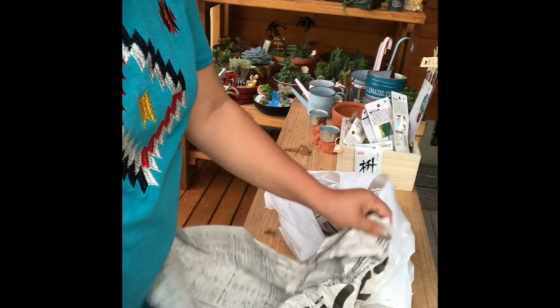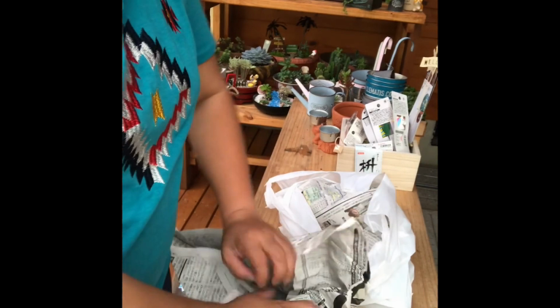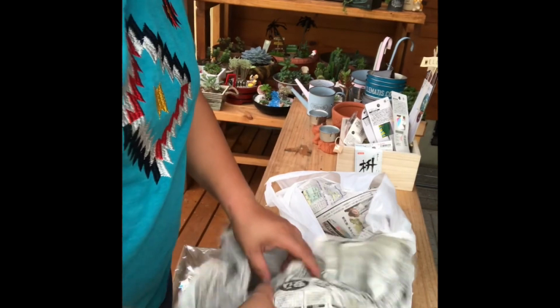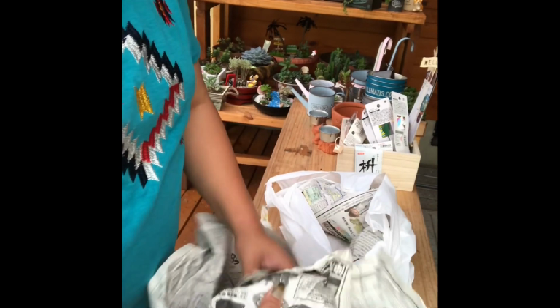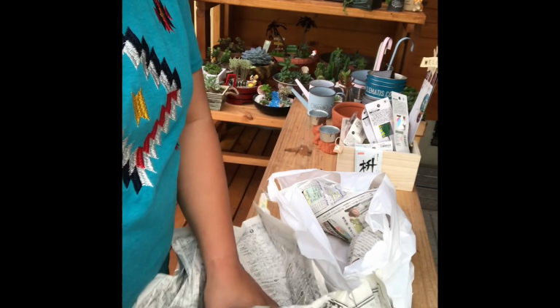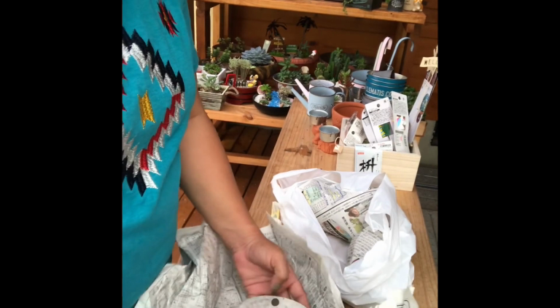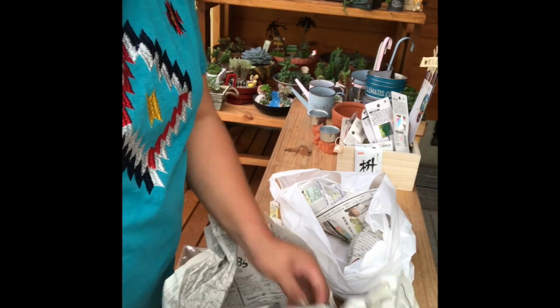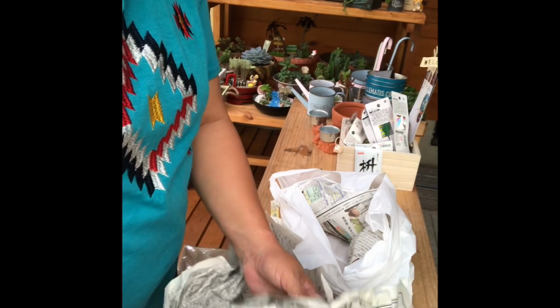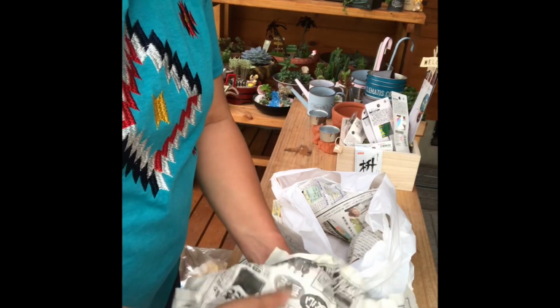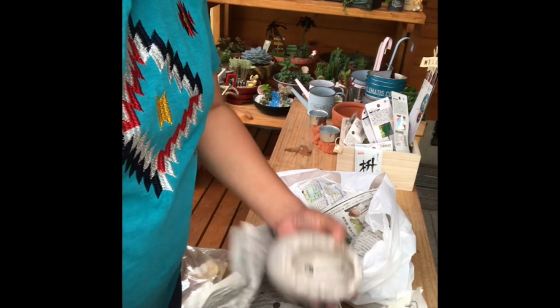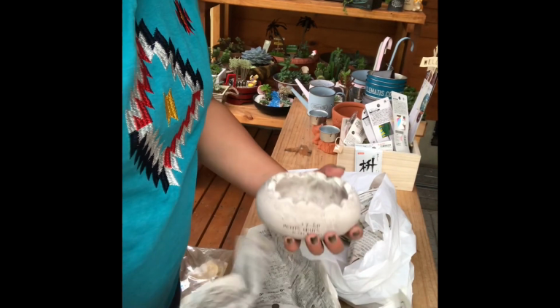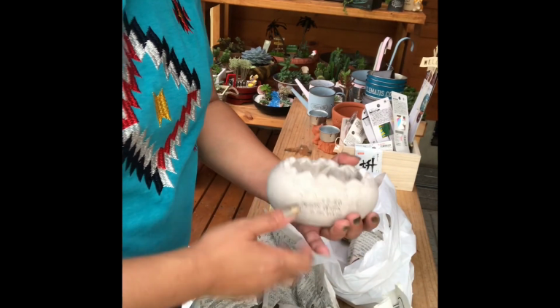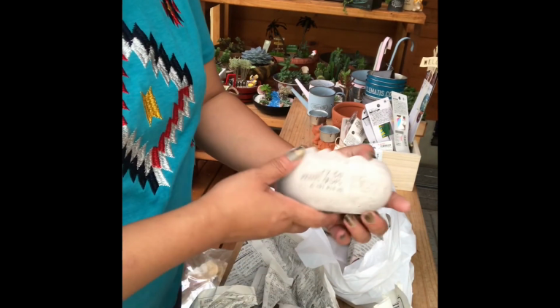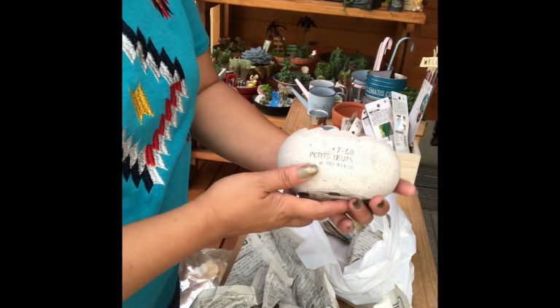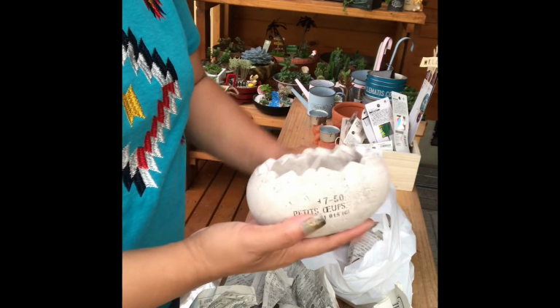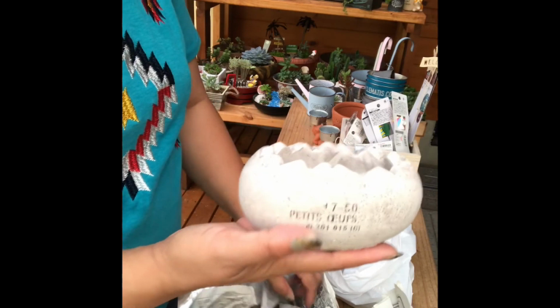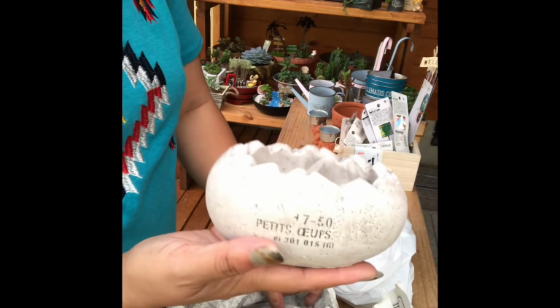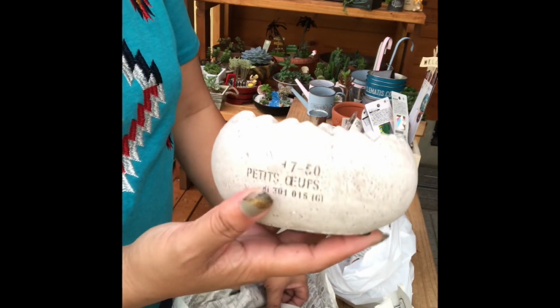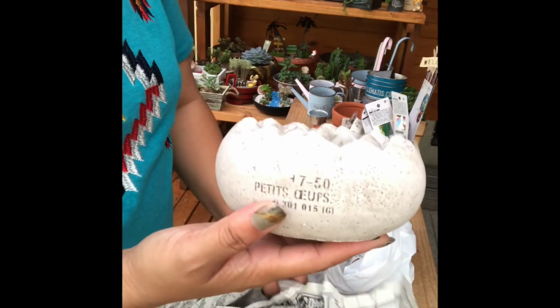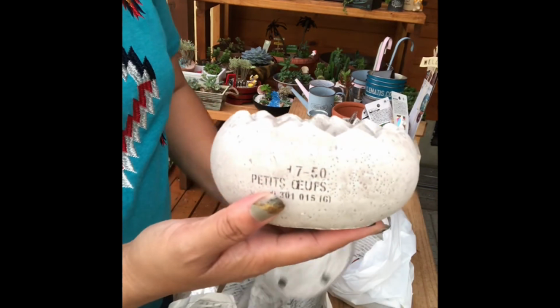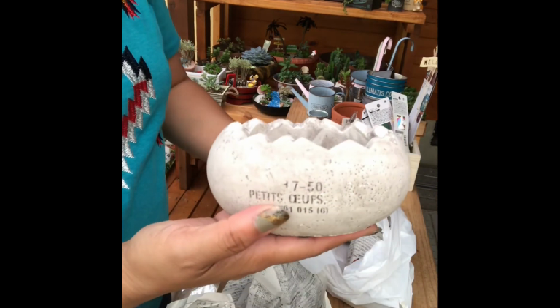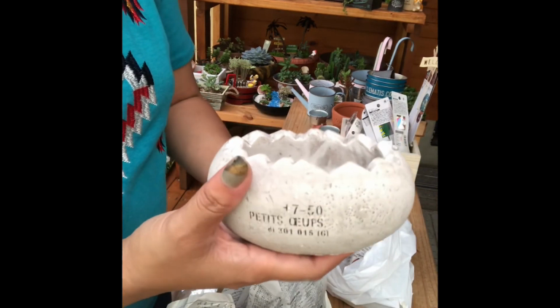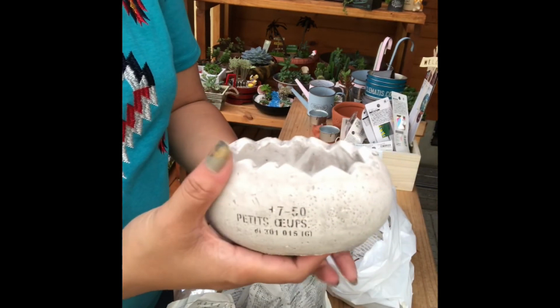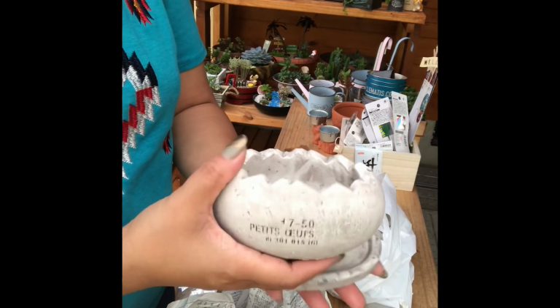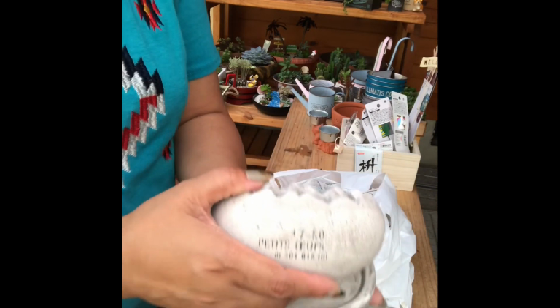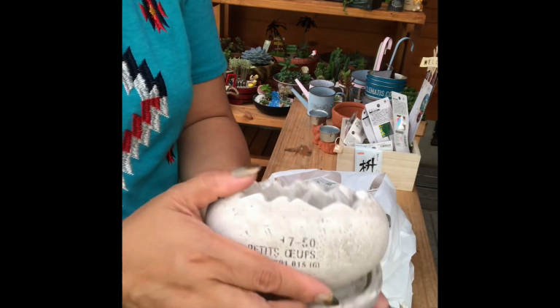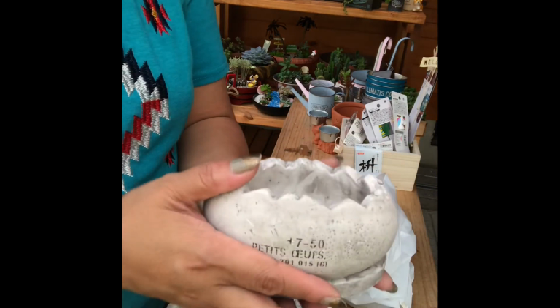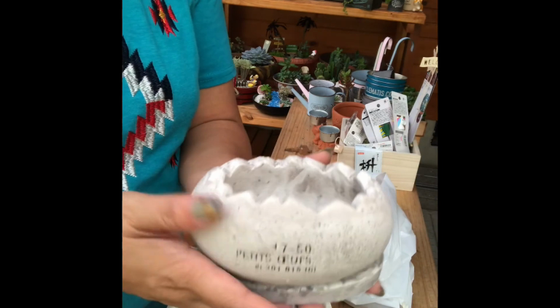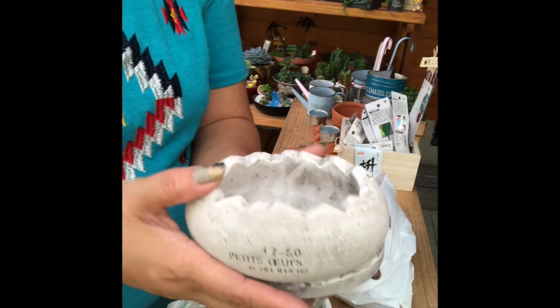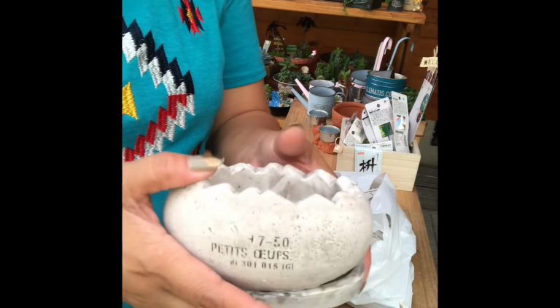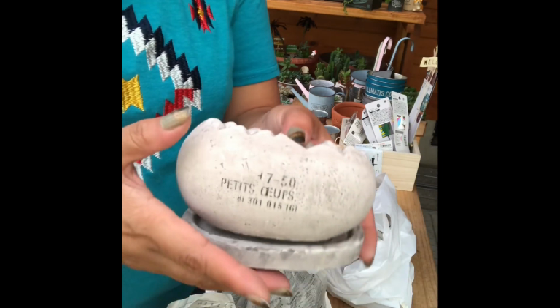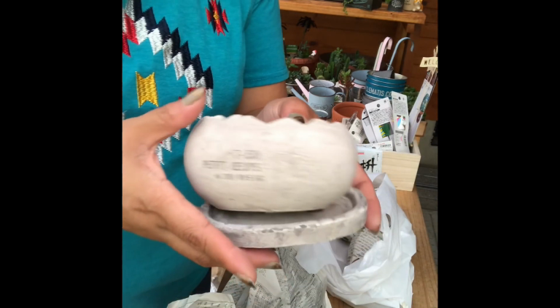Ito naman, sa ano ko siya binigay? Sa flower shop. Diba? Dinosaur egg. Ang cute, diba?